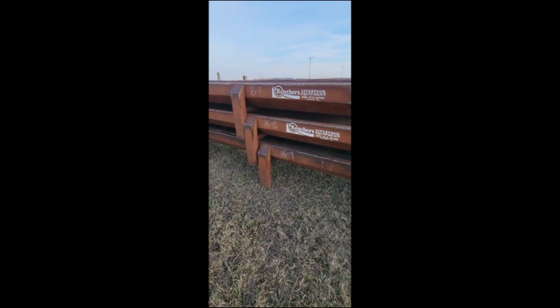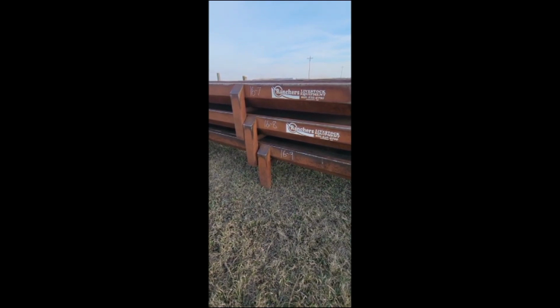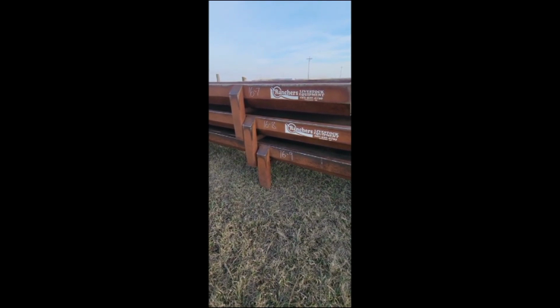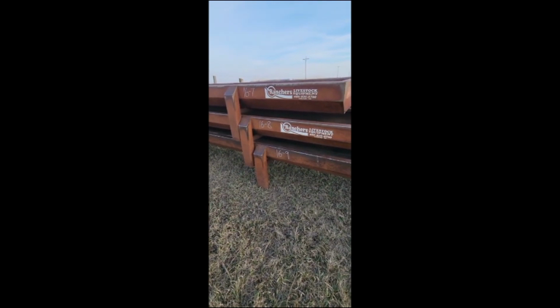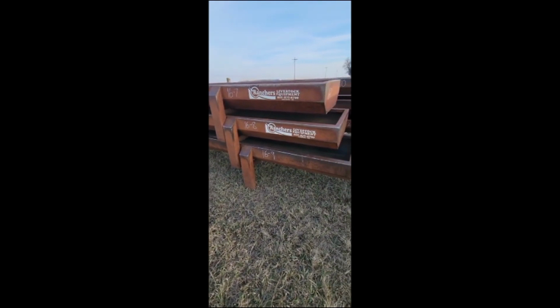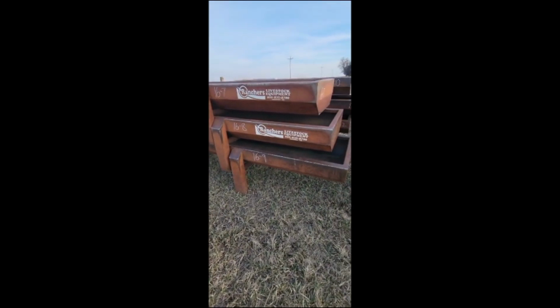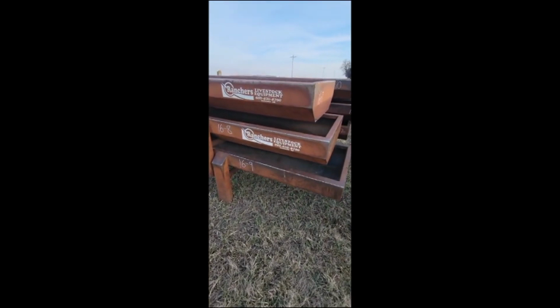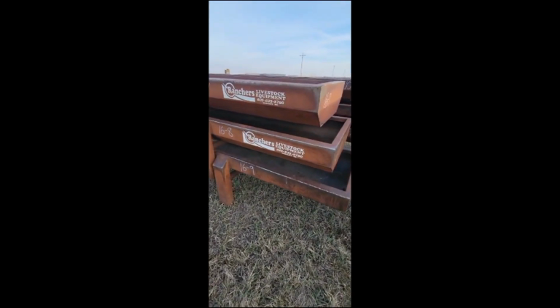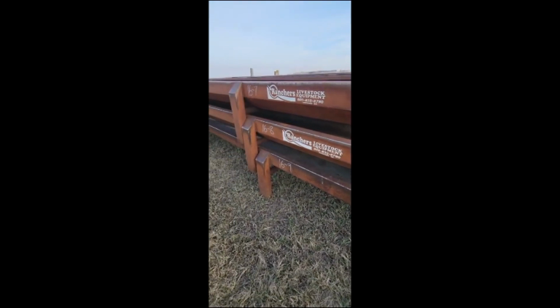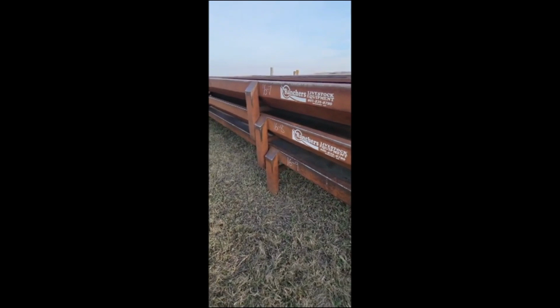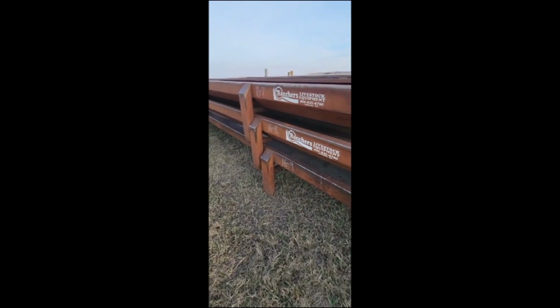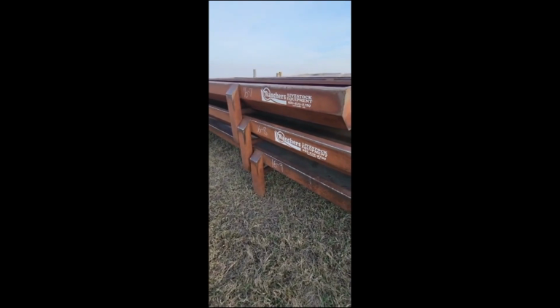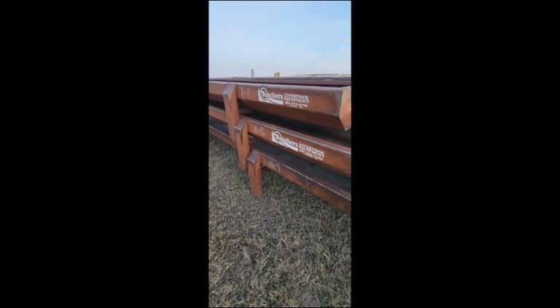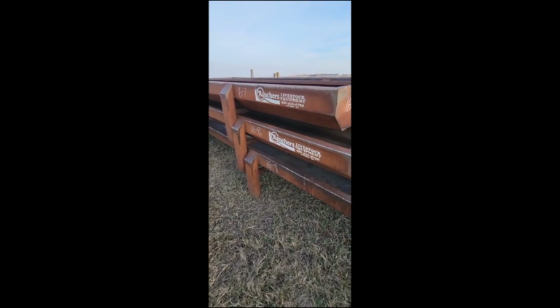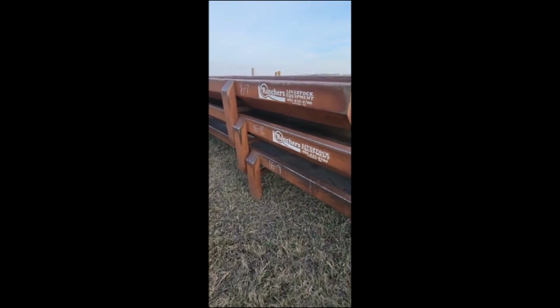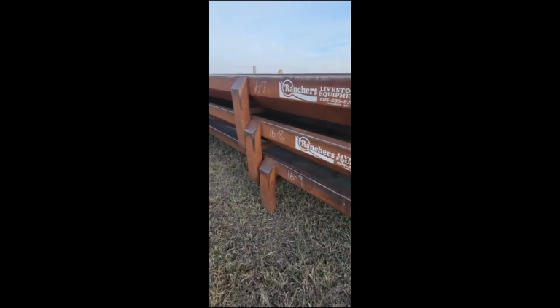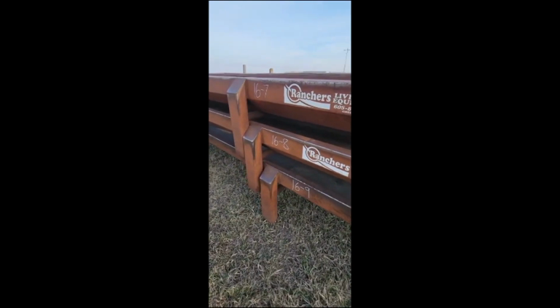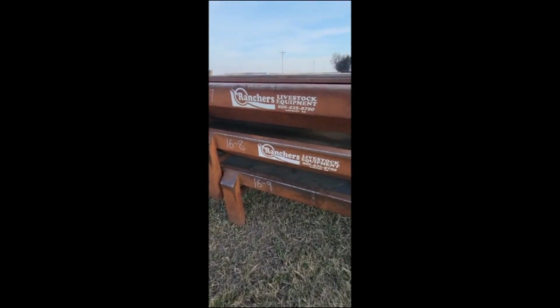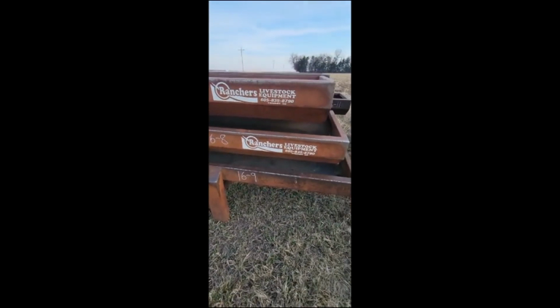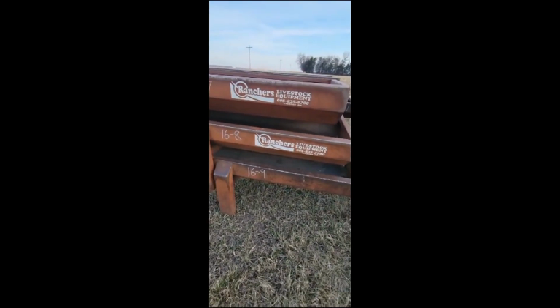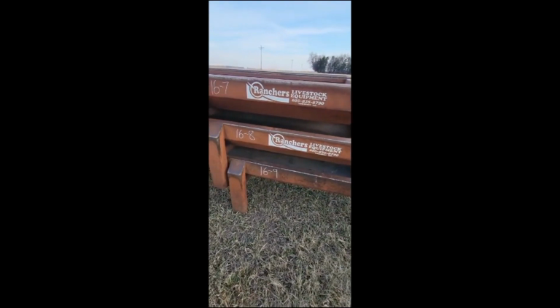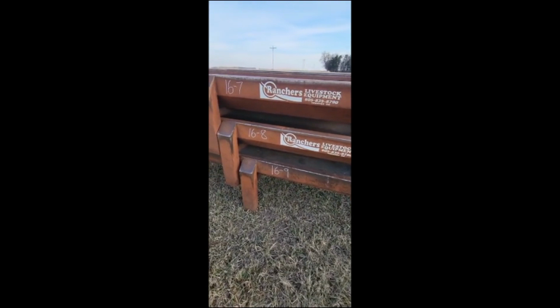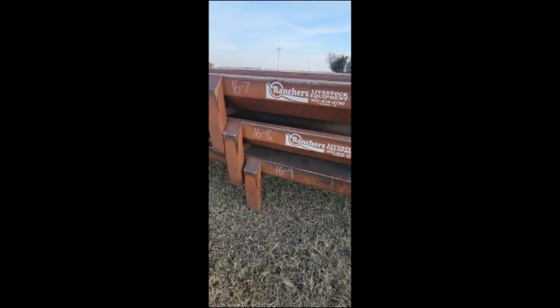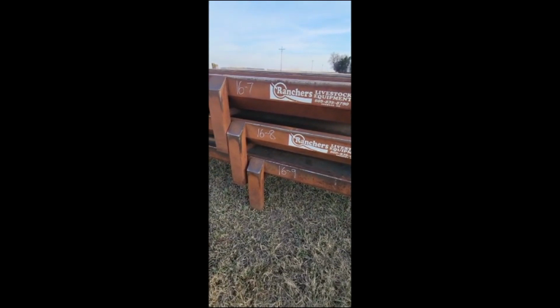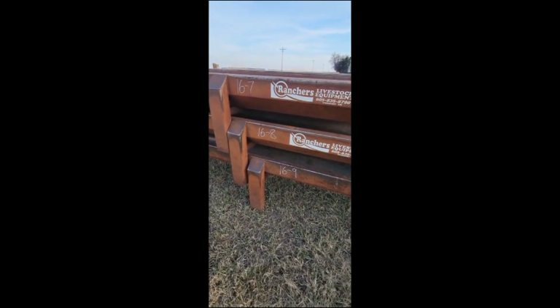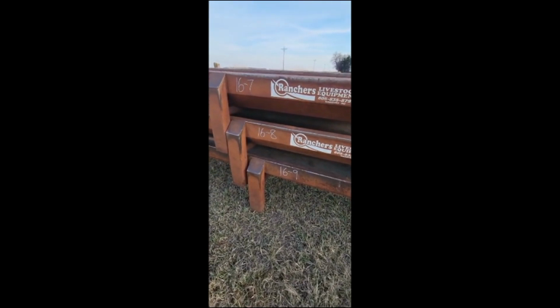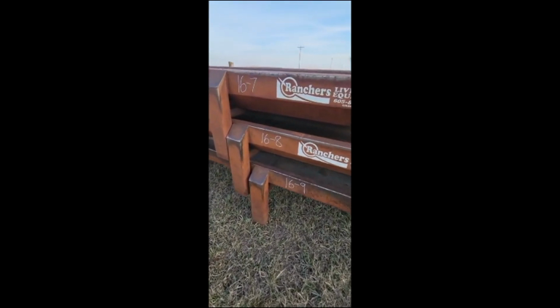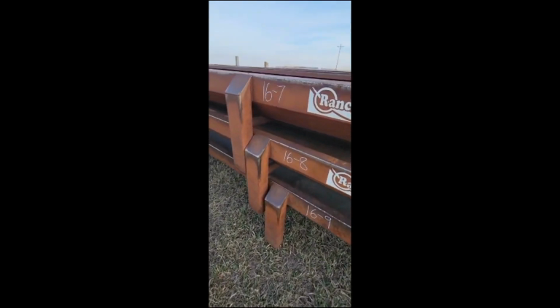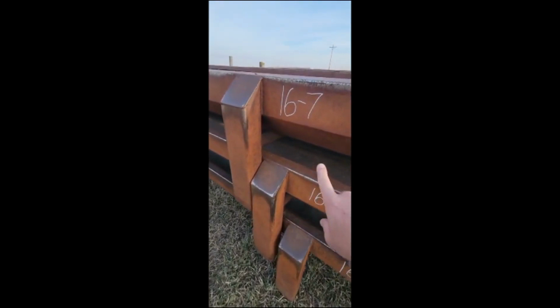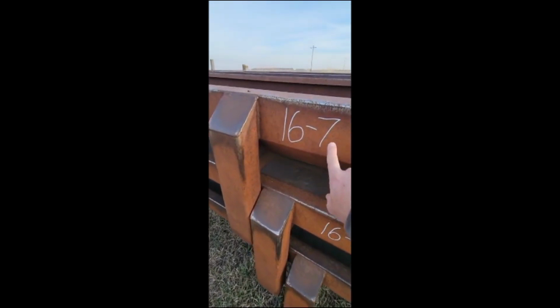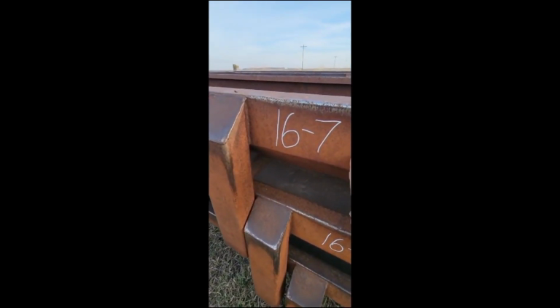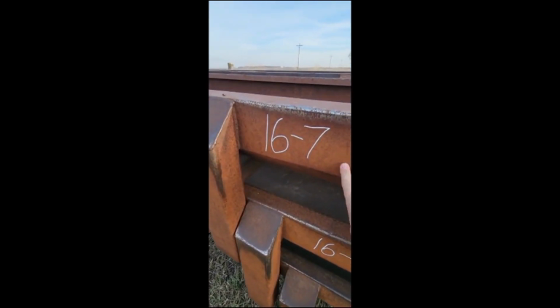Hey guys, it's Craig. We have 12 feed bunks being offered individually. They're stacked right now. You're only buying one at a time — the lot number reflects the one that you're going to be bidding on.